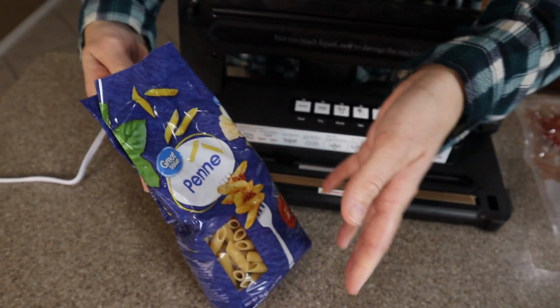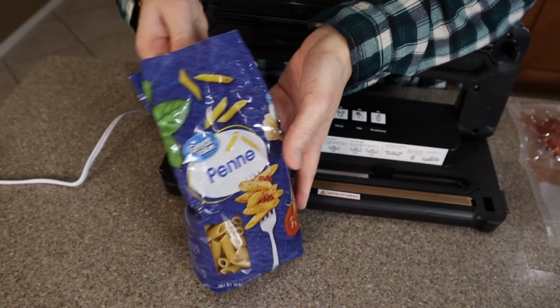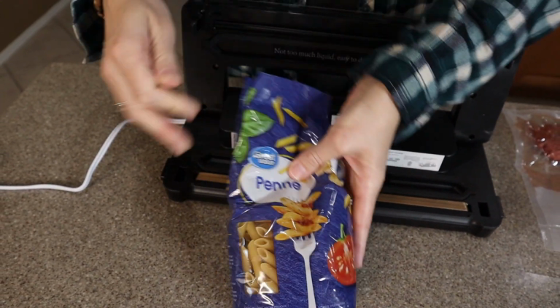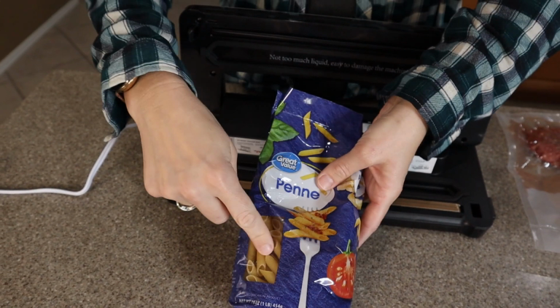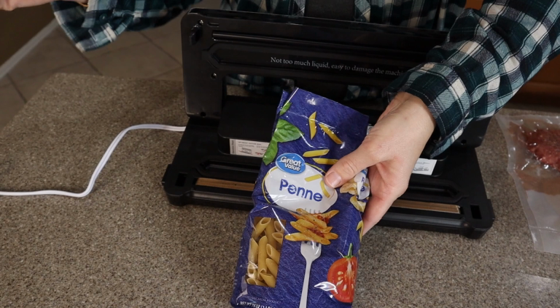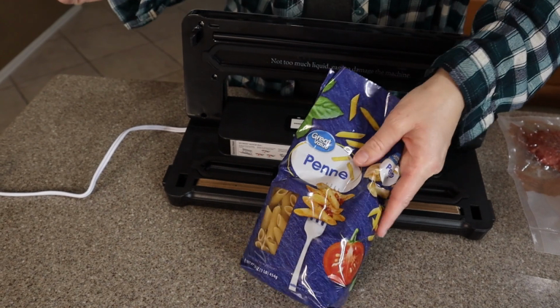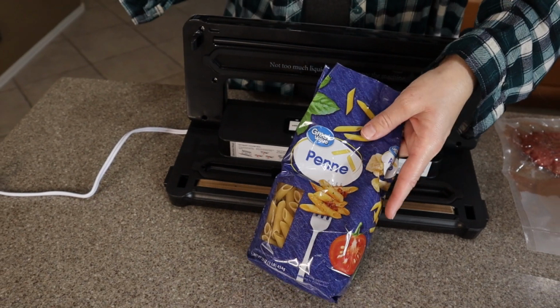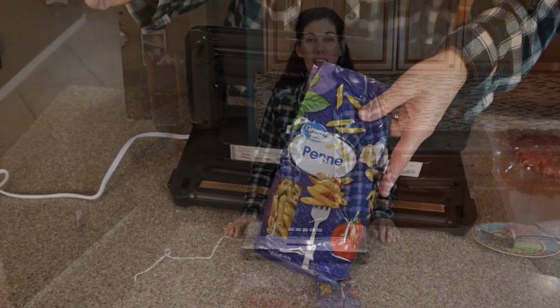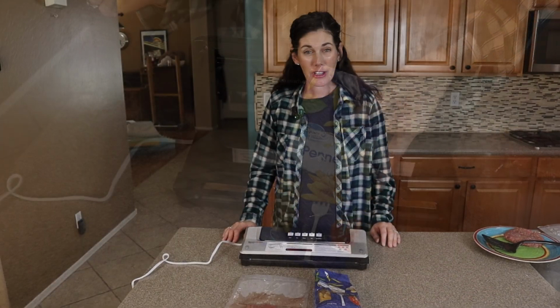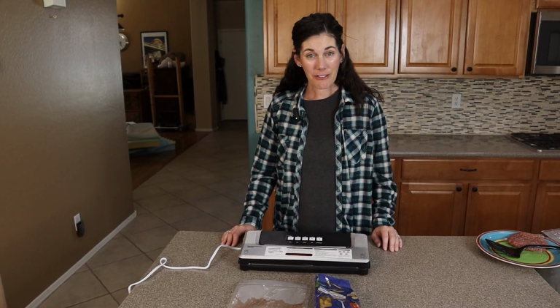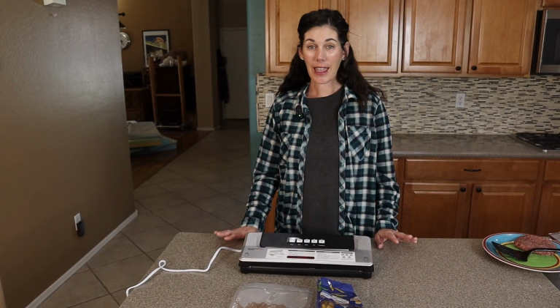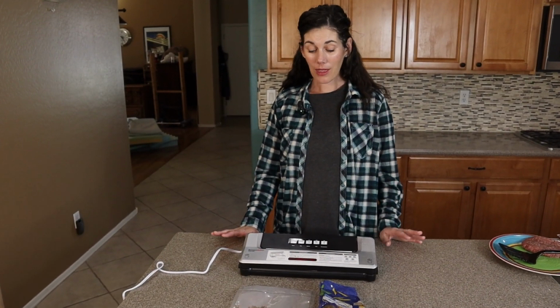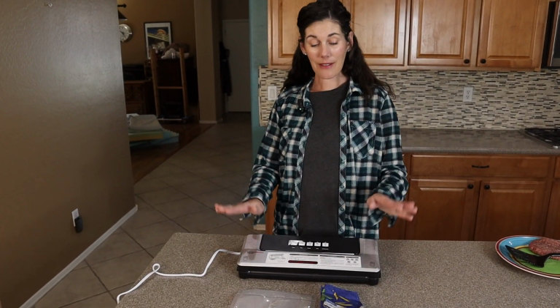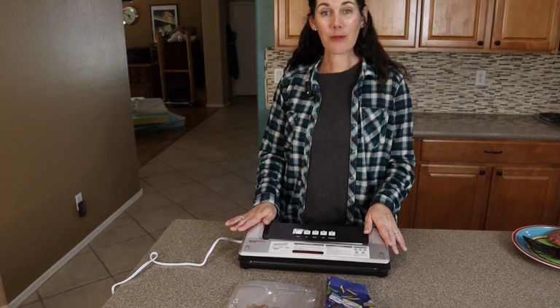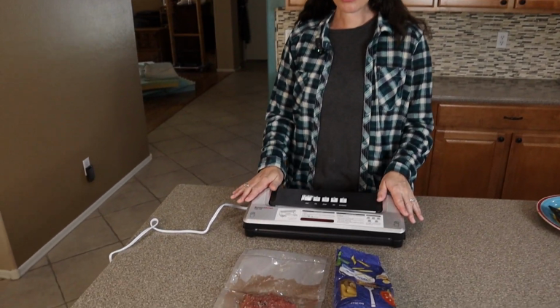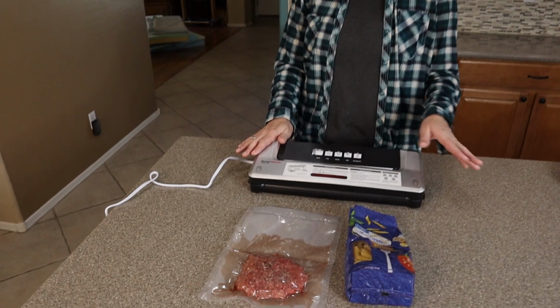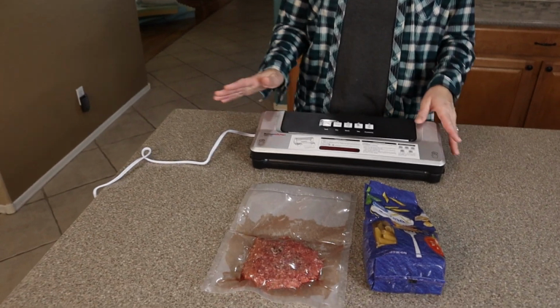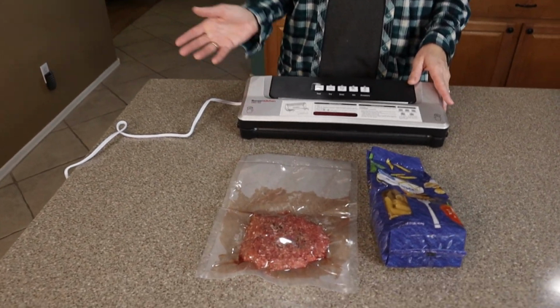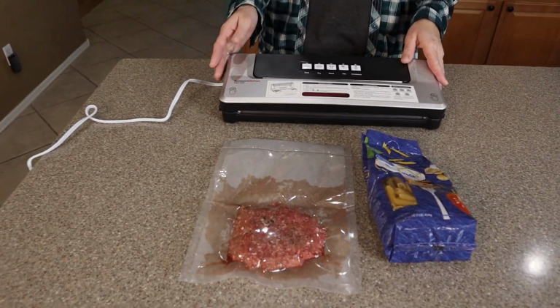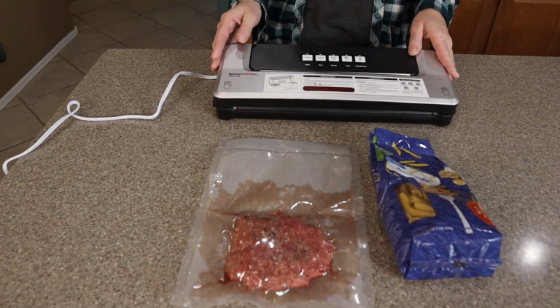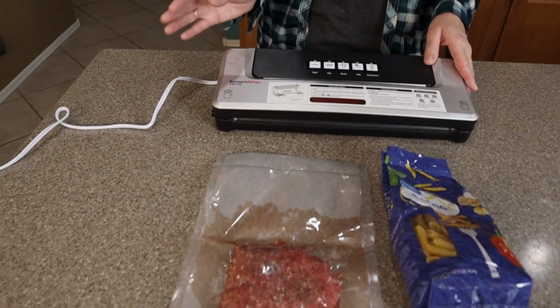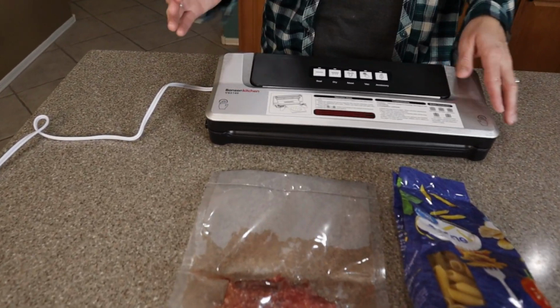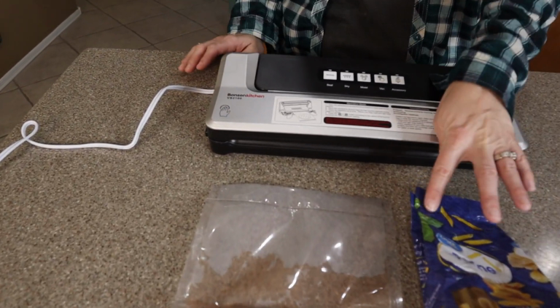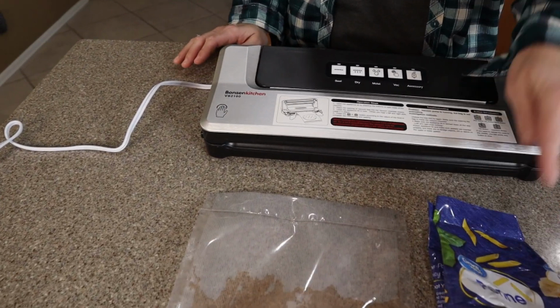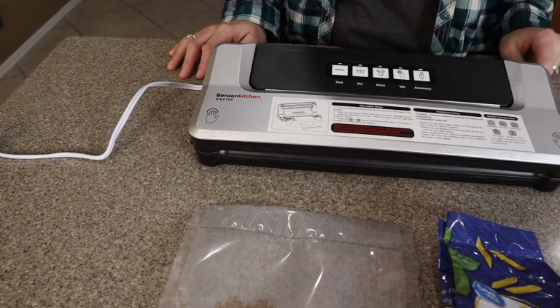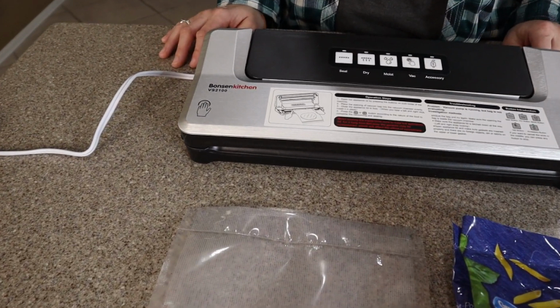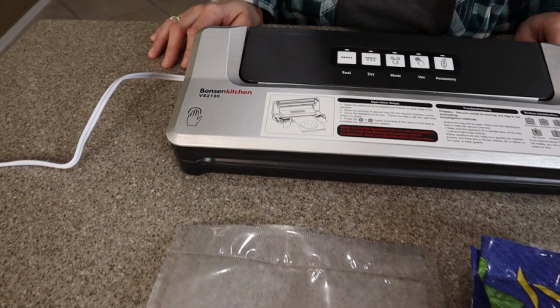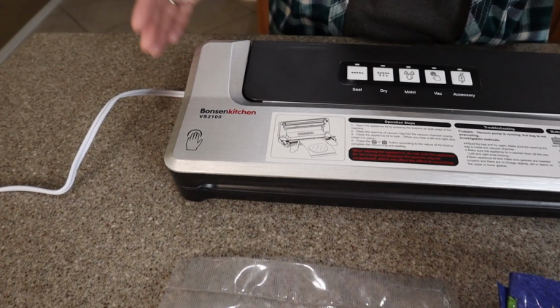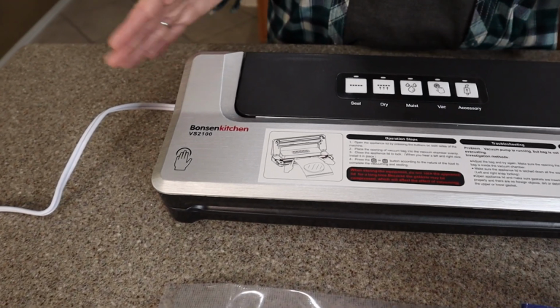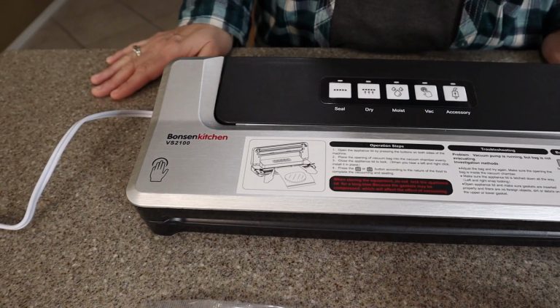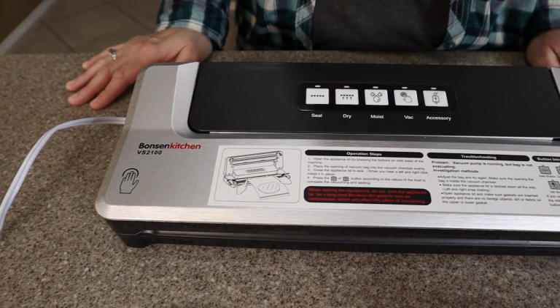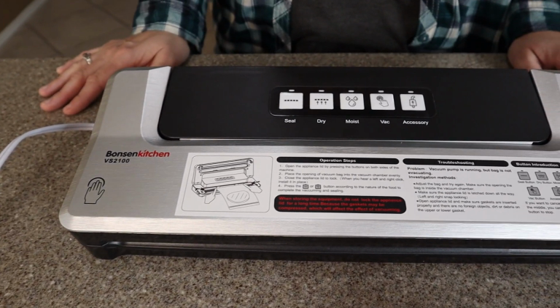So if you're looking for a high quality vacuum sealer for your wet foods, moist foods, dry foods, or just a sealer to seal the tops of your bags at home, this one is a fantastic option.